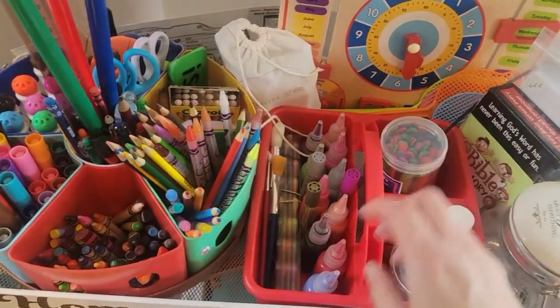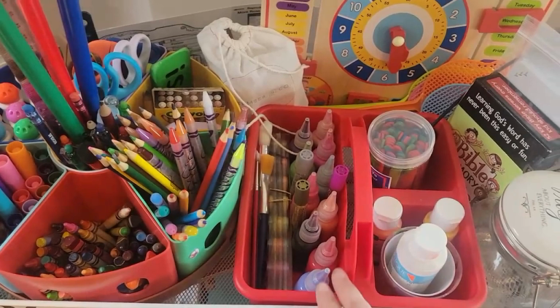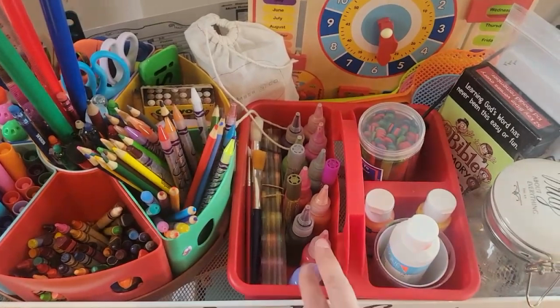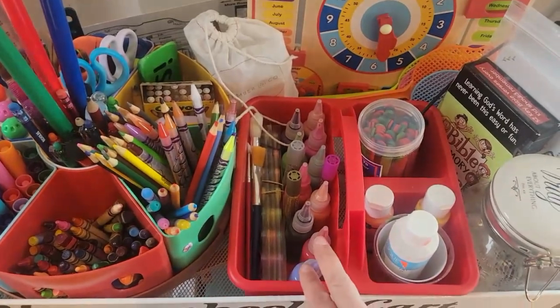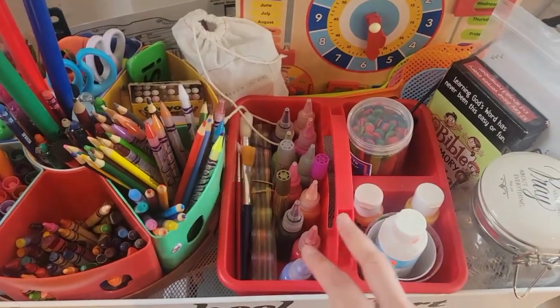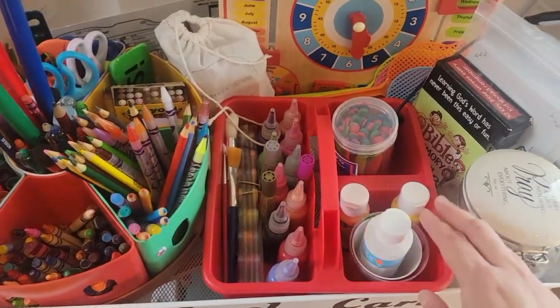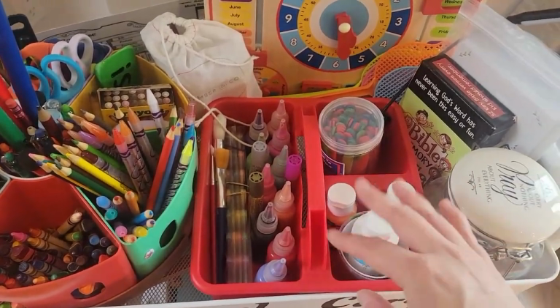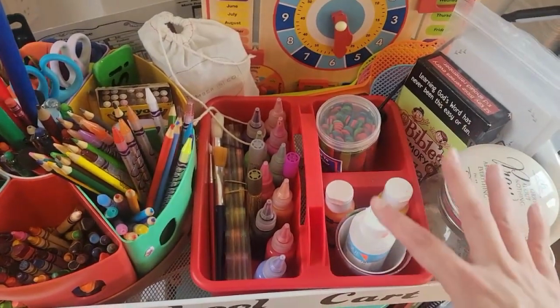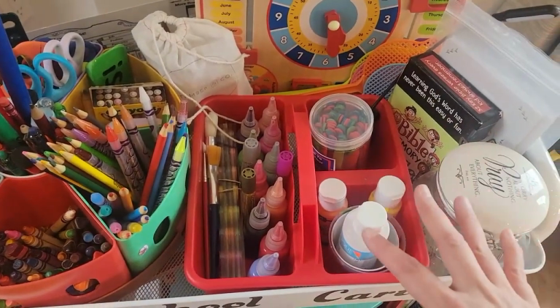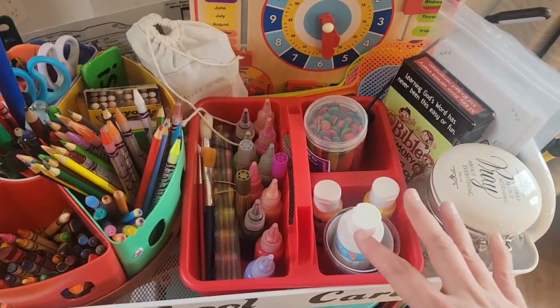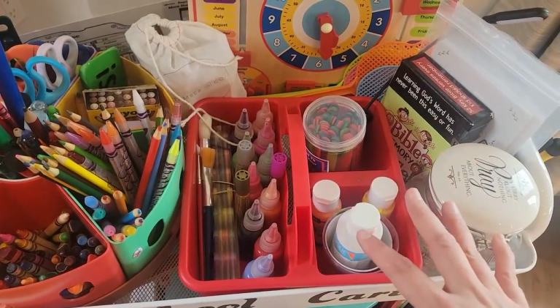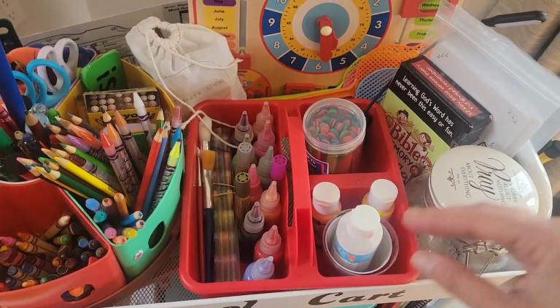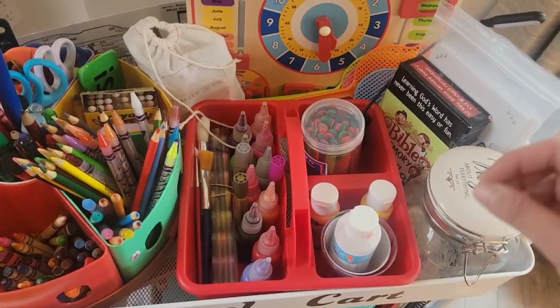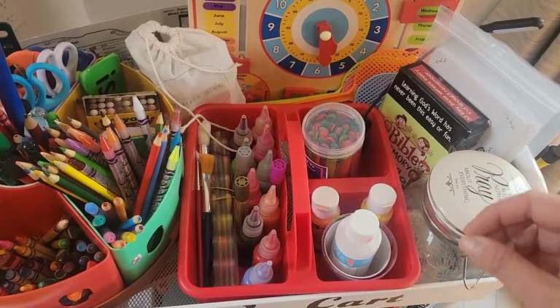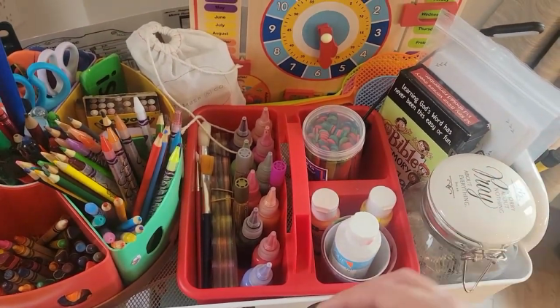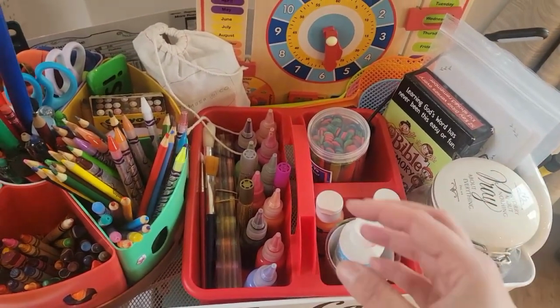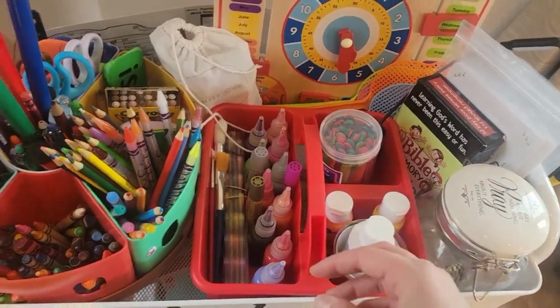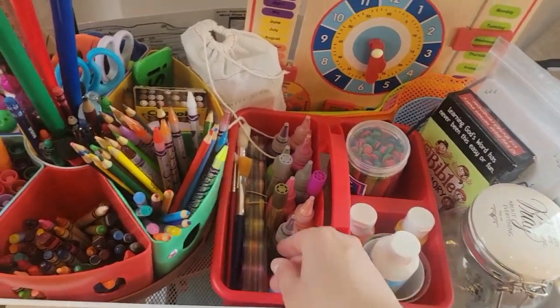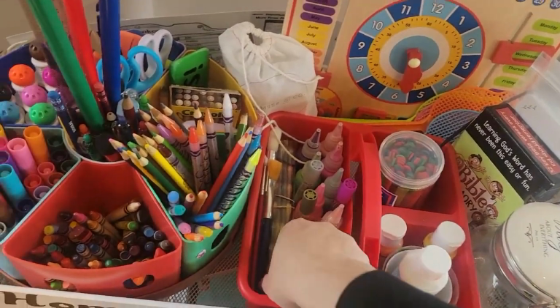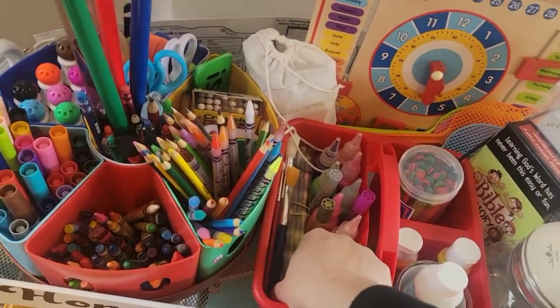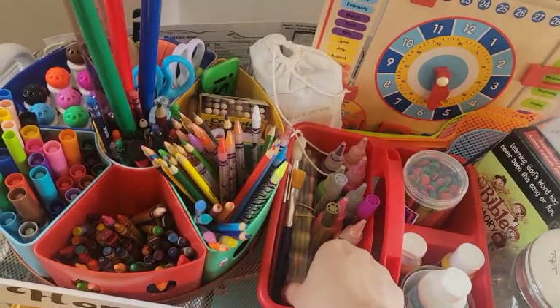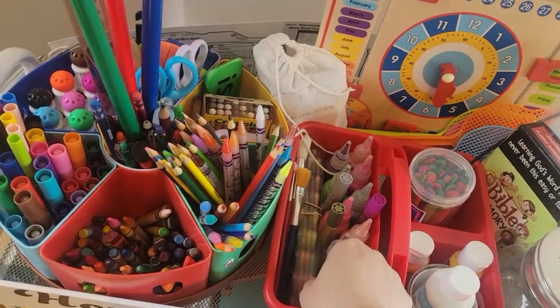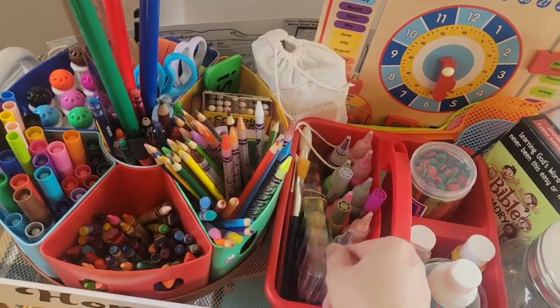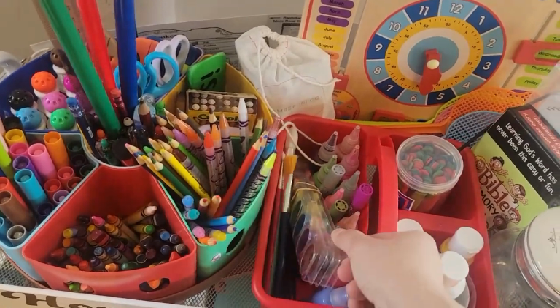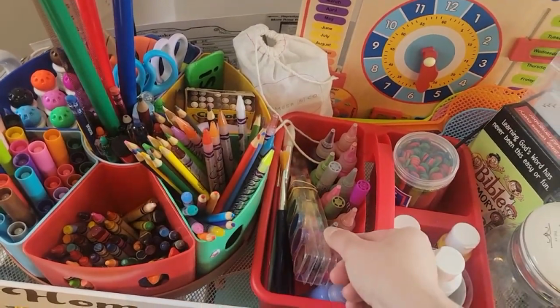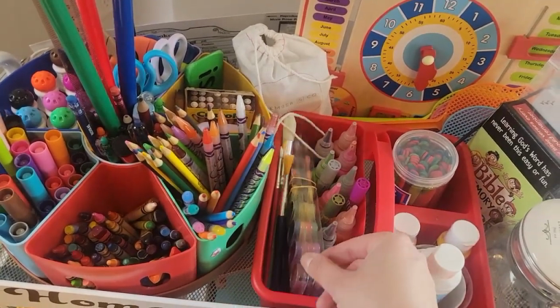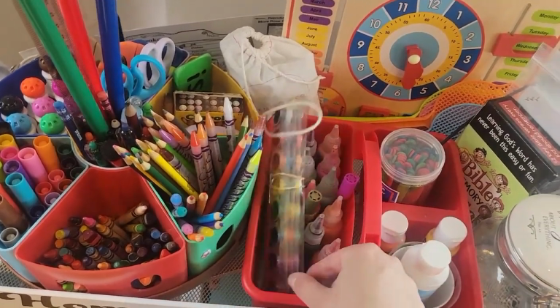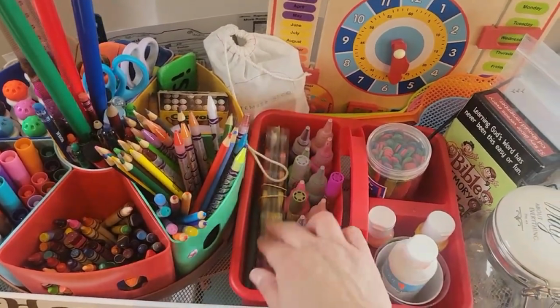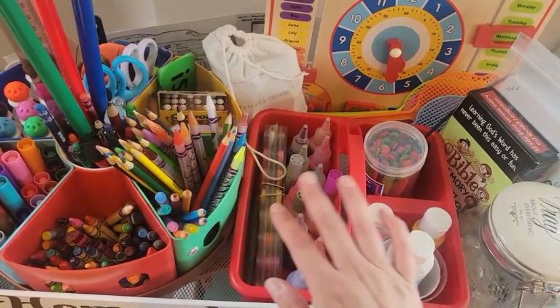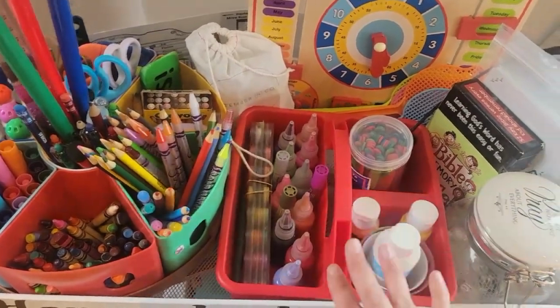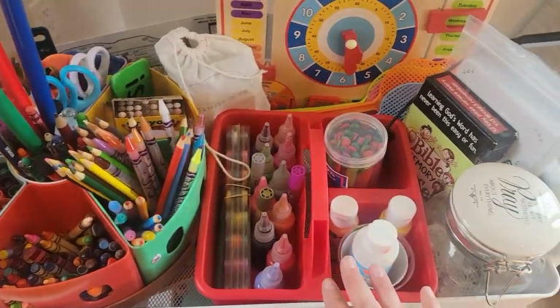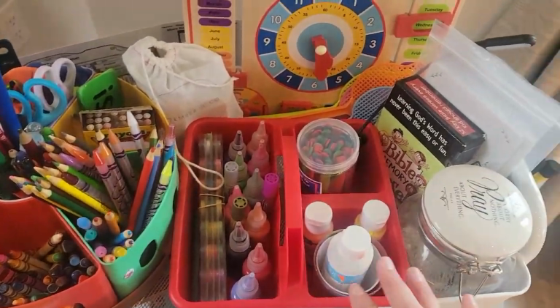Here I have paint for the kids and different types of art supplies. There's not a lot, but it's just enough for us to do some arts and crafts, so I keep it here.